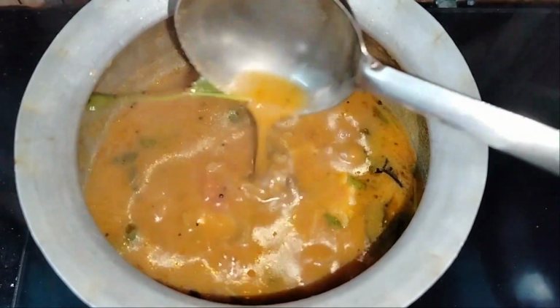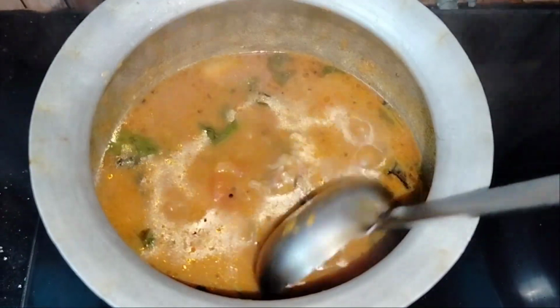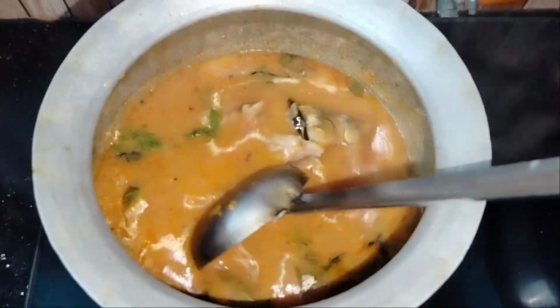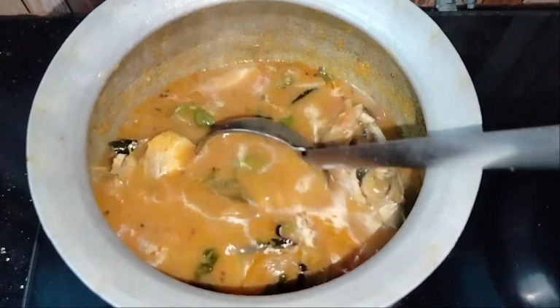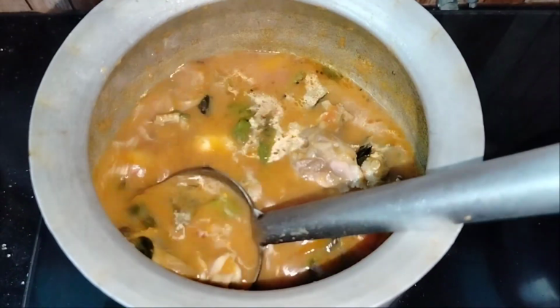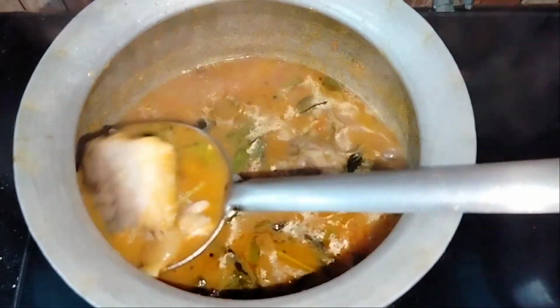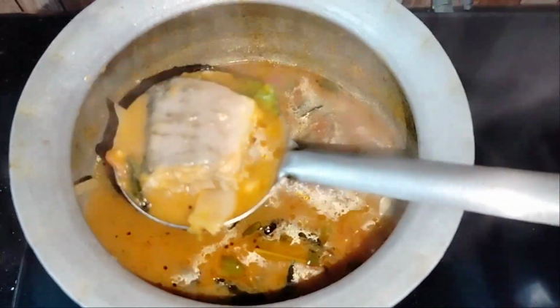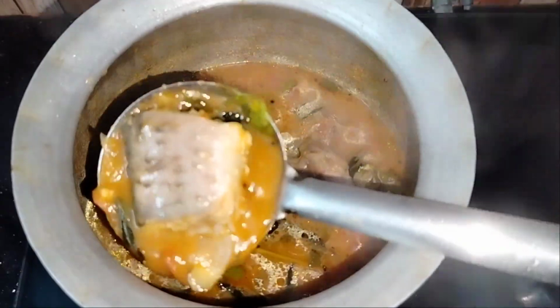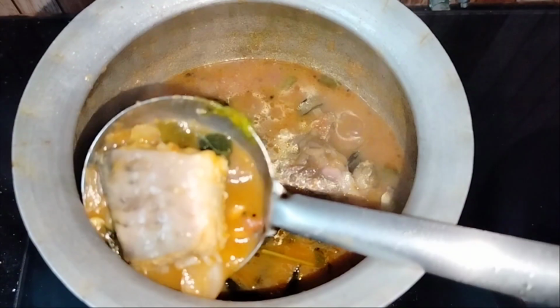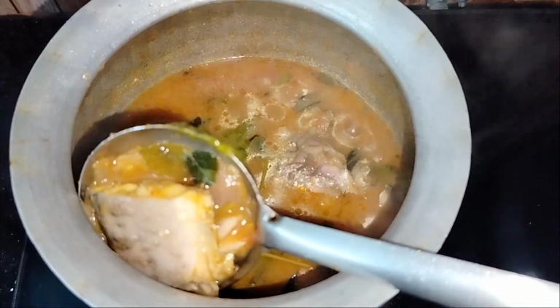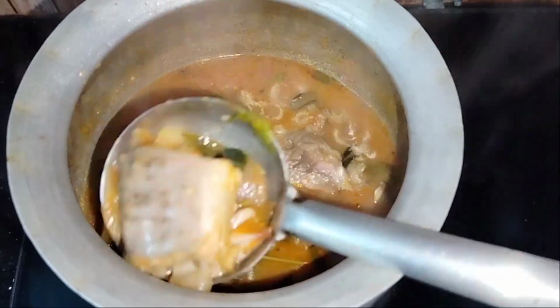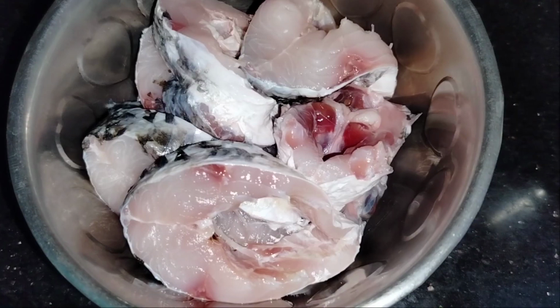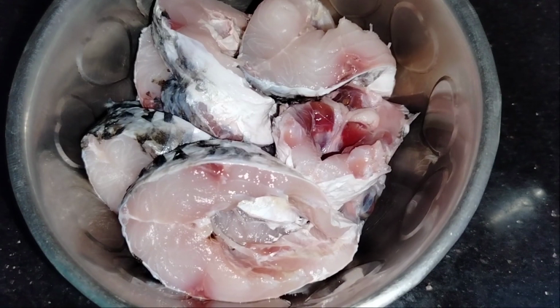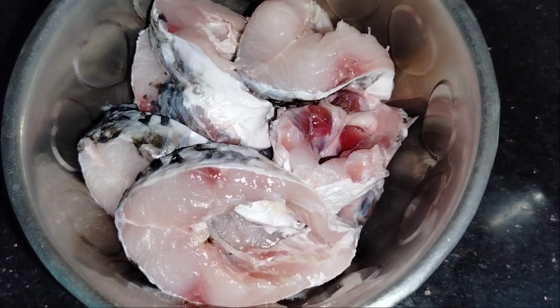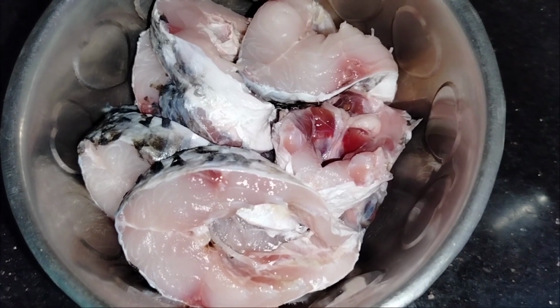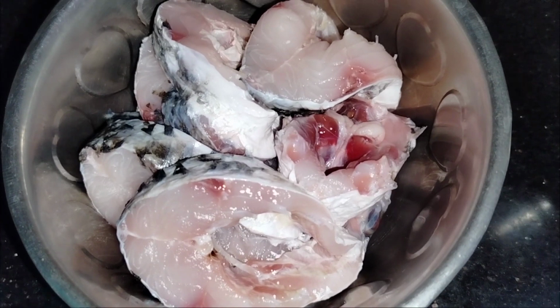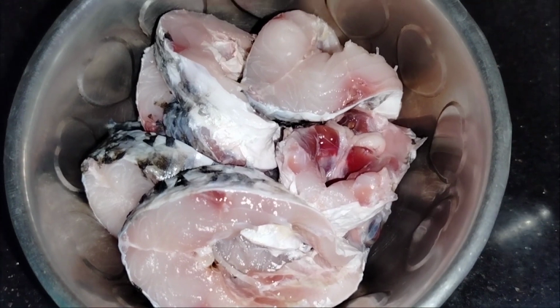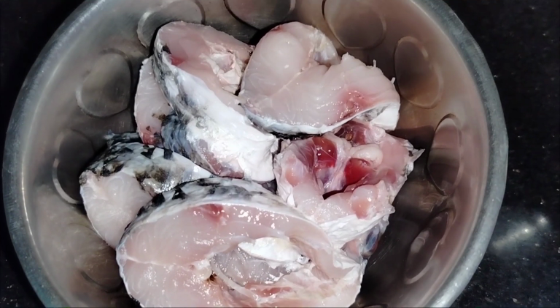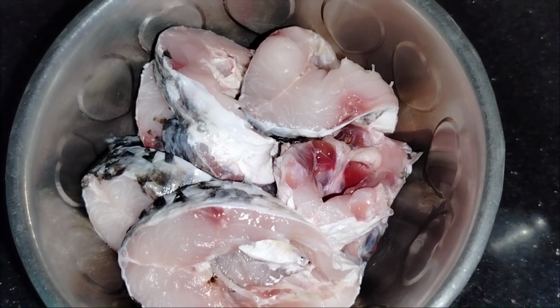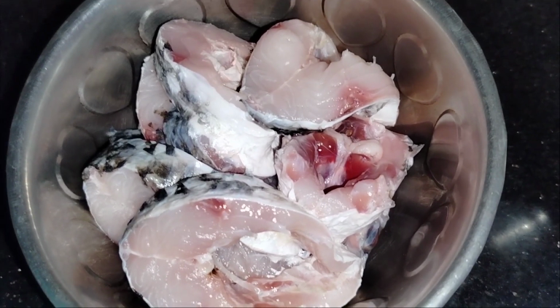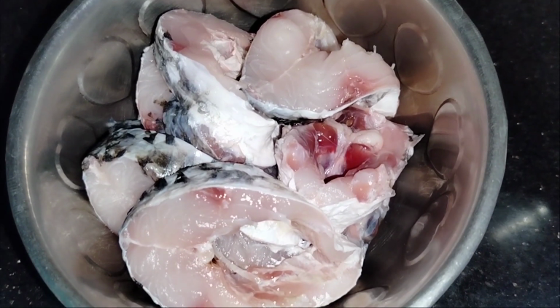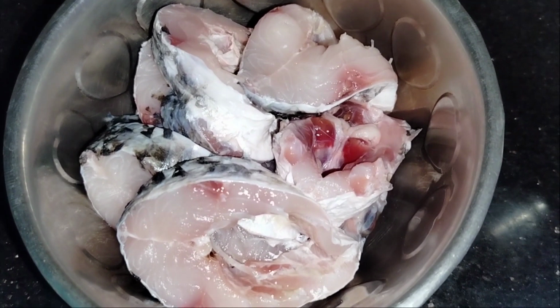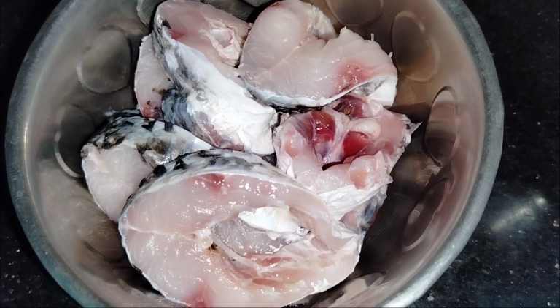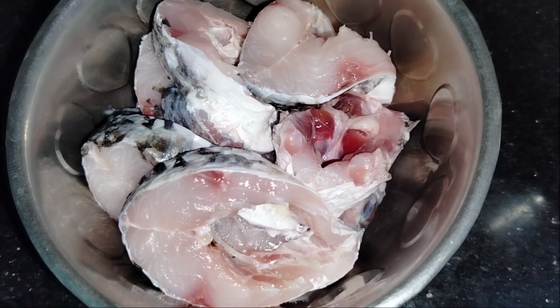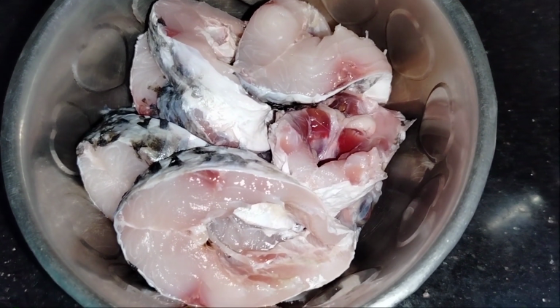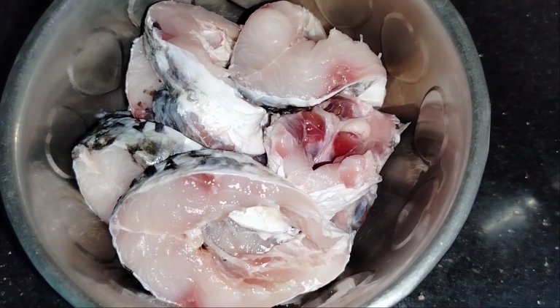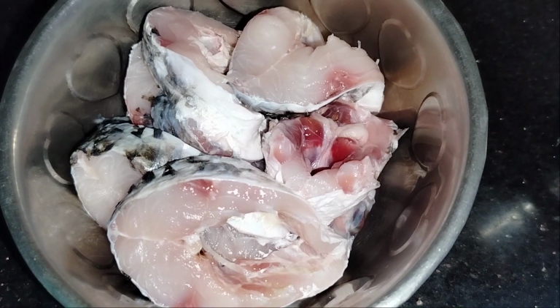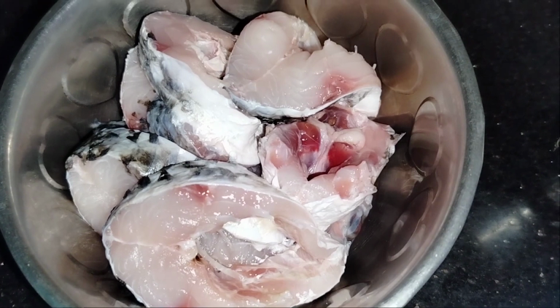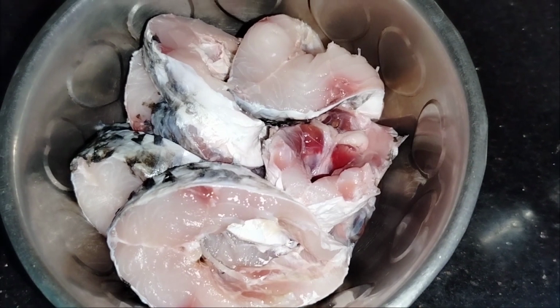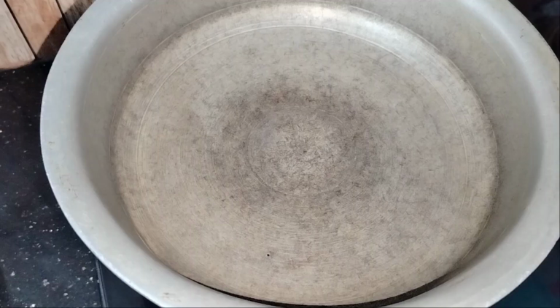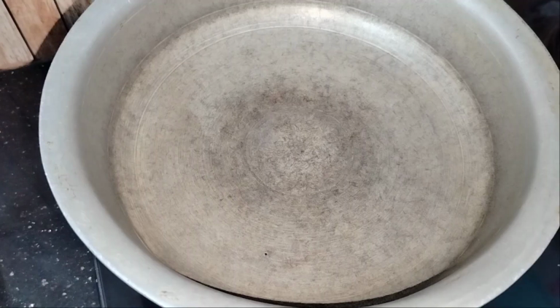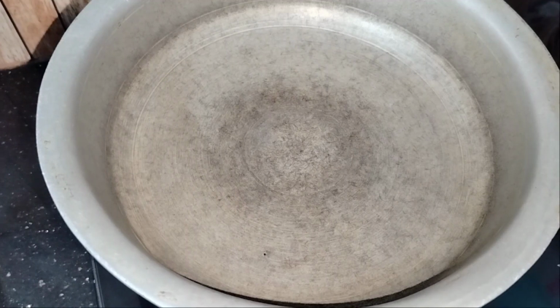Please follow me. I'm going to talk about fish in the market. Let's take a nice fish from the market and wash it.